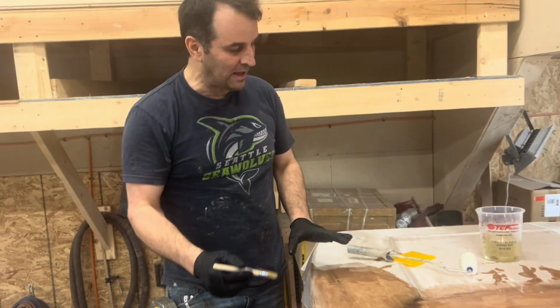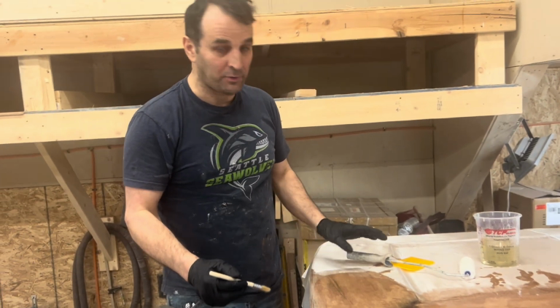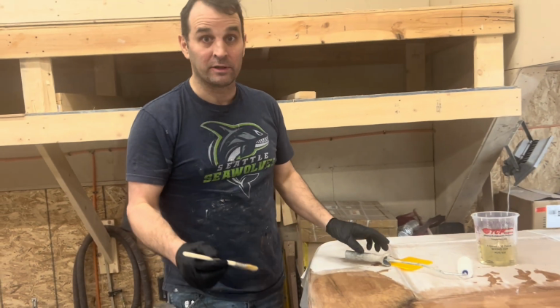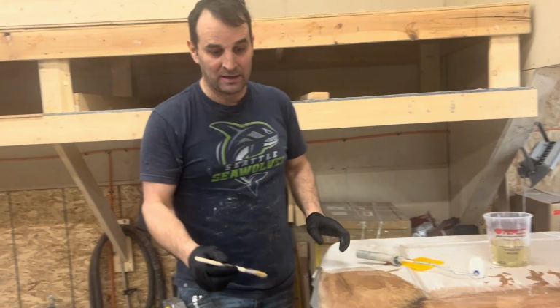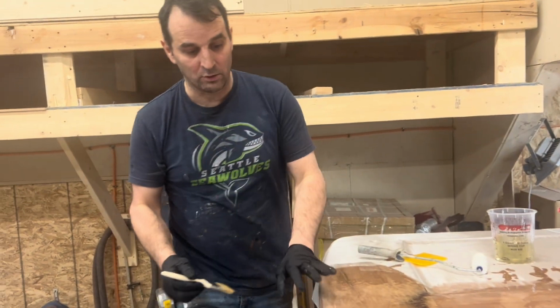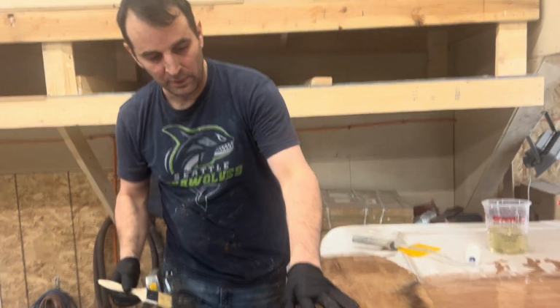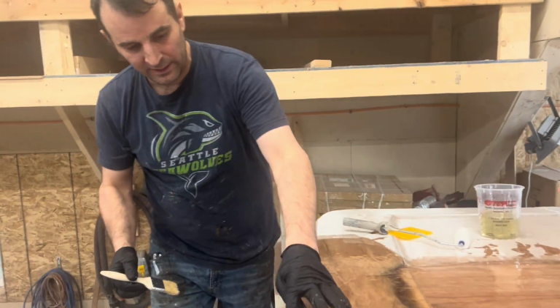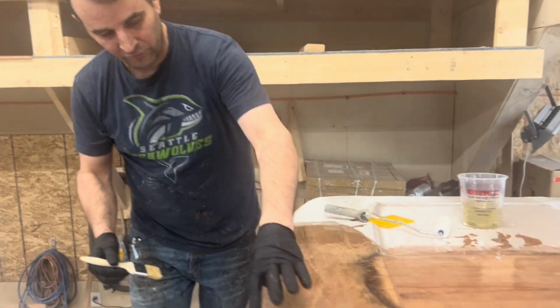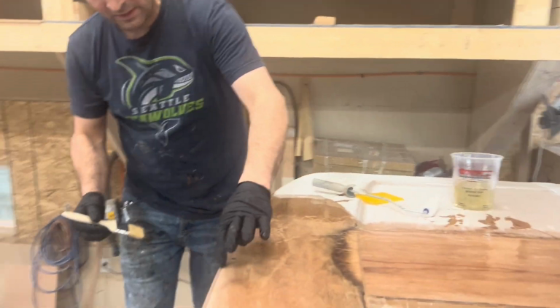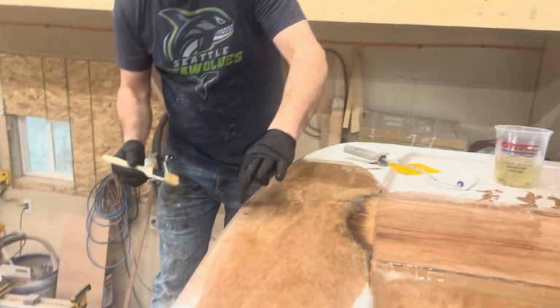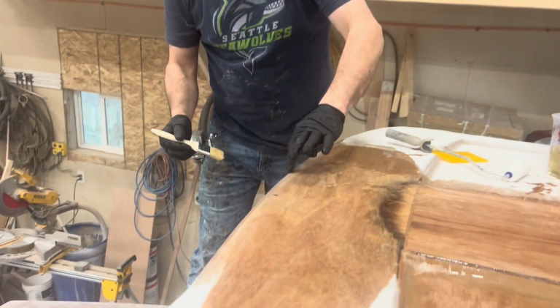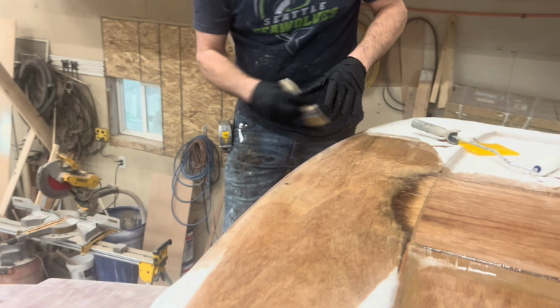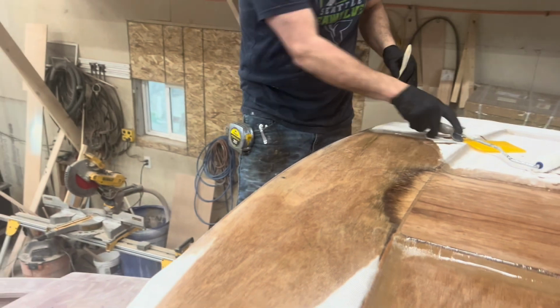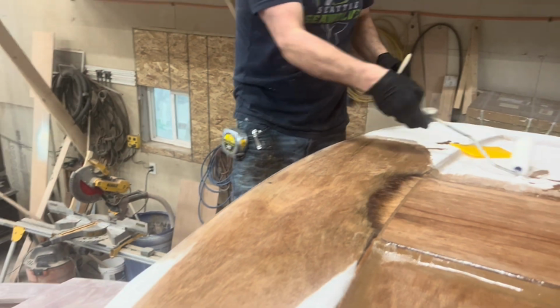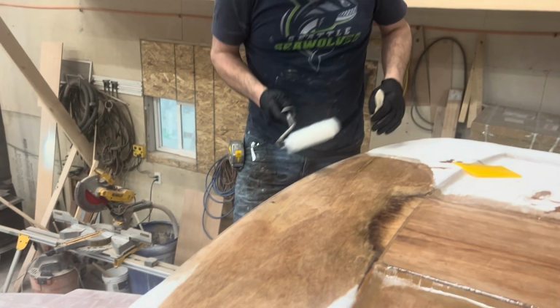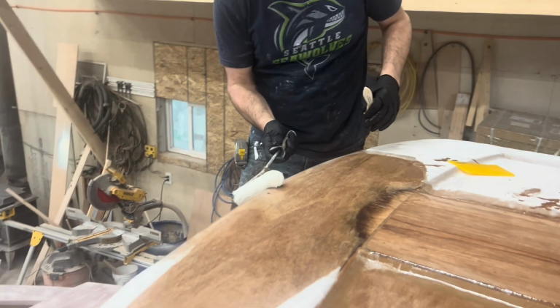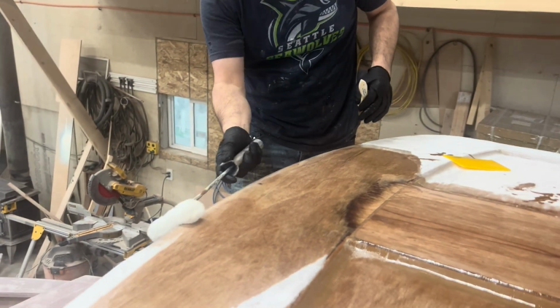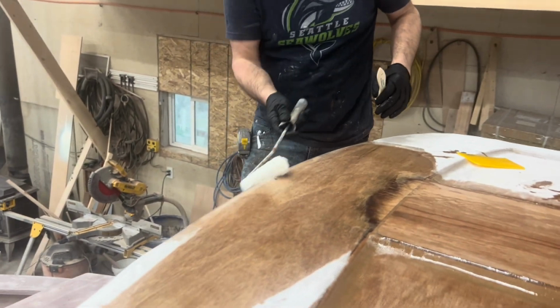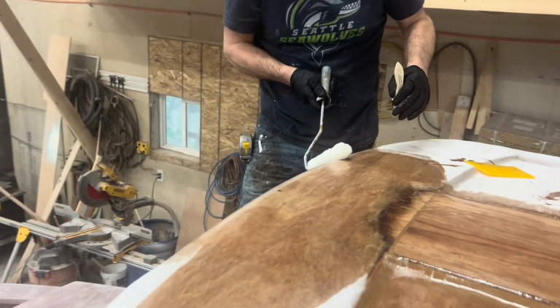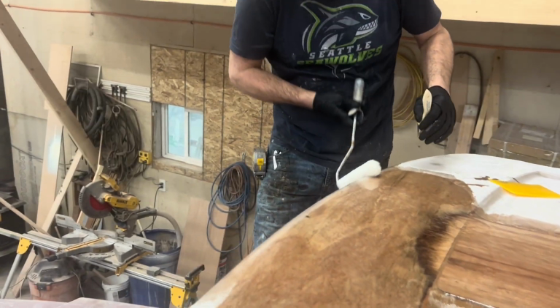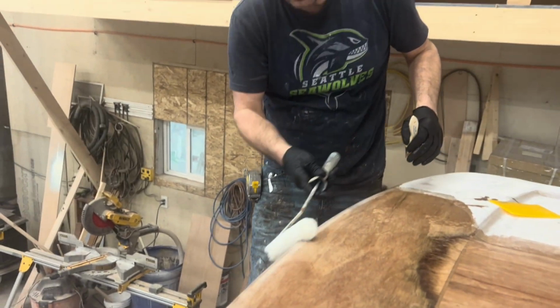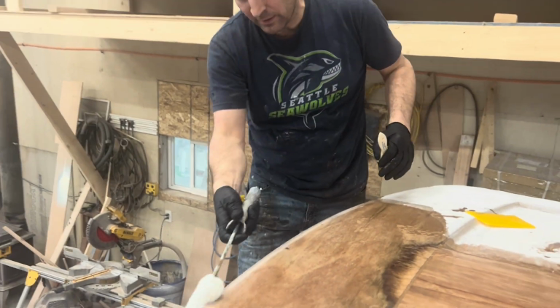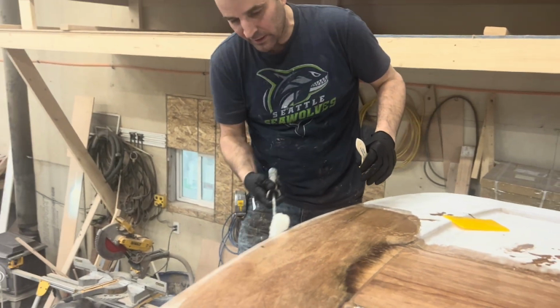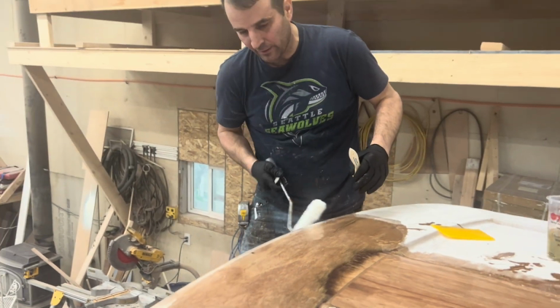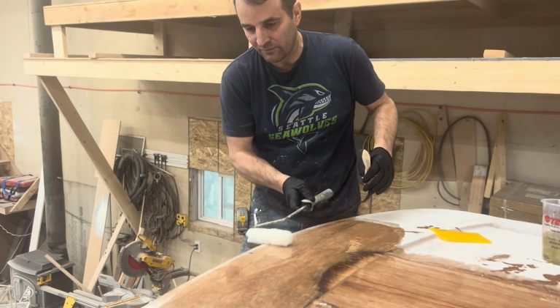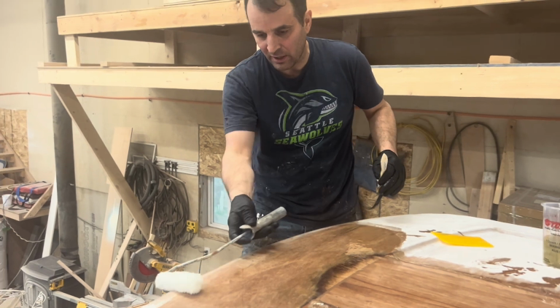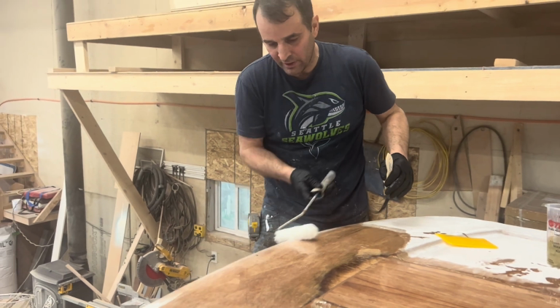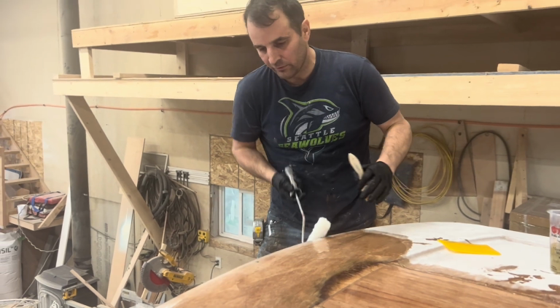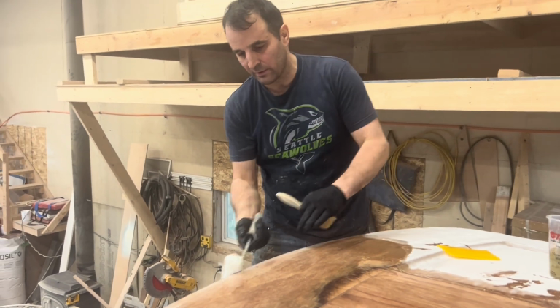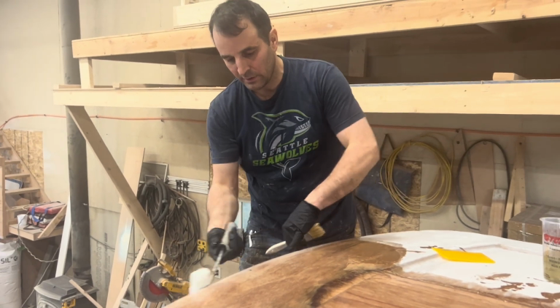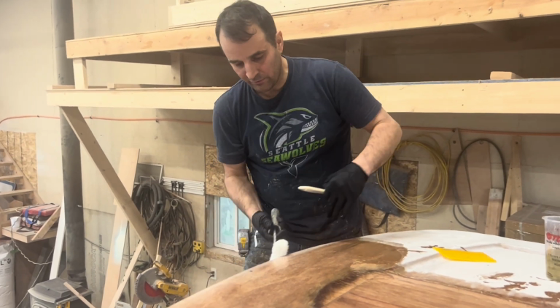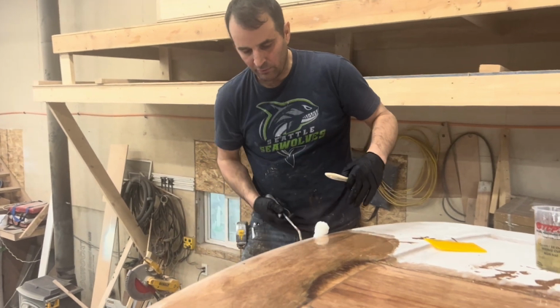I will probably come back over here. It's soaking into this end grain really well, so I need to keep coming back and reapplying a little bit of clear off the brush so that it continues to wet.